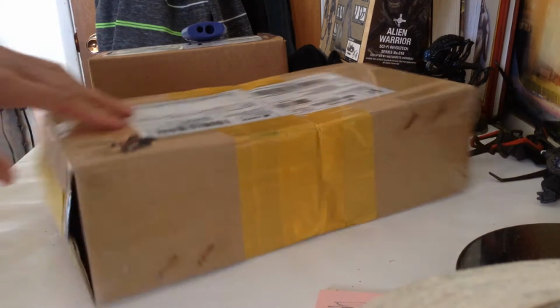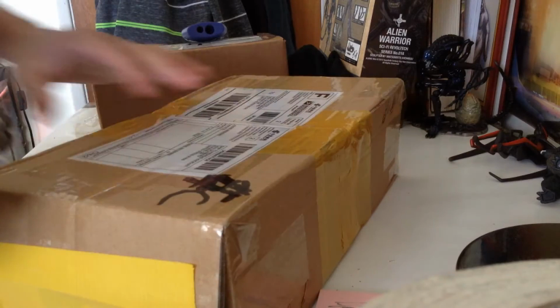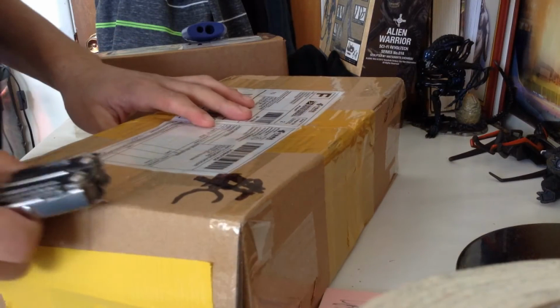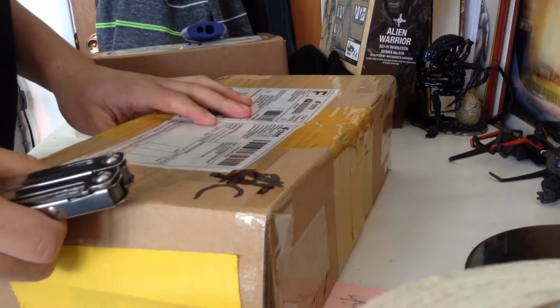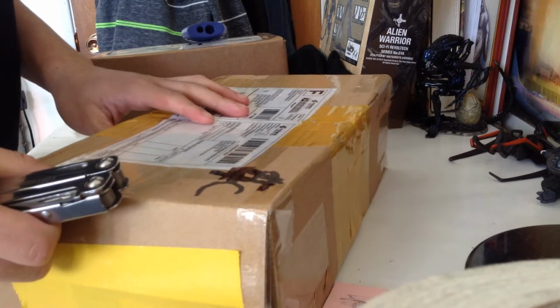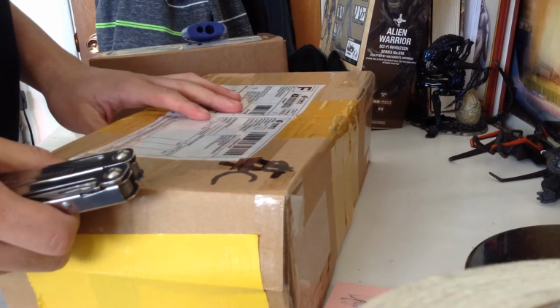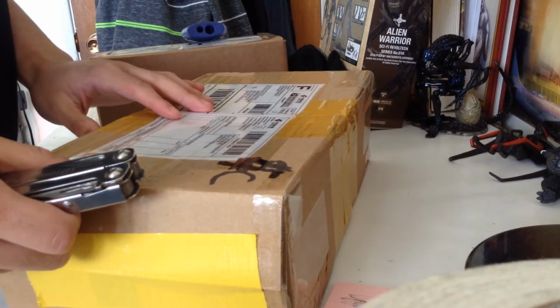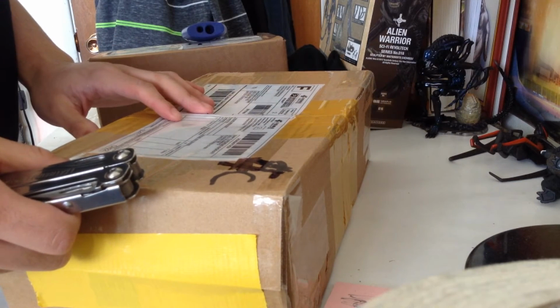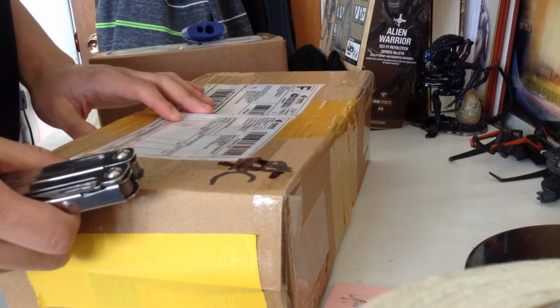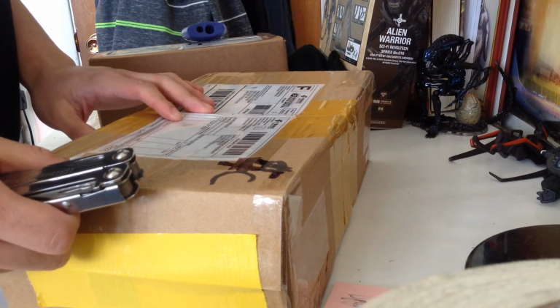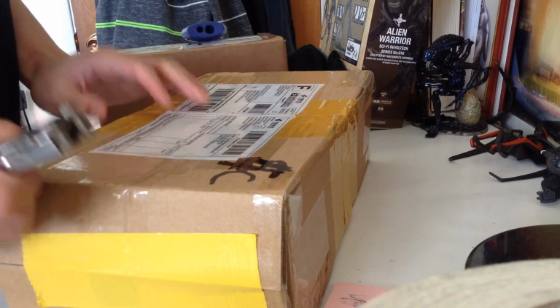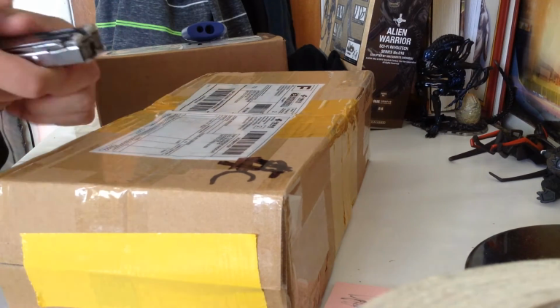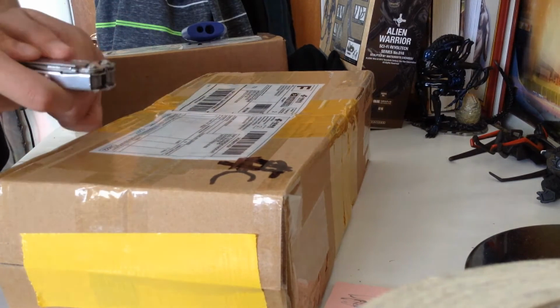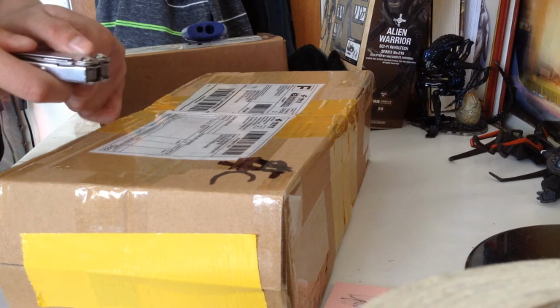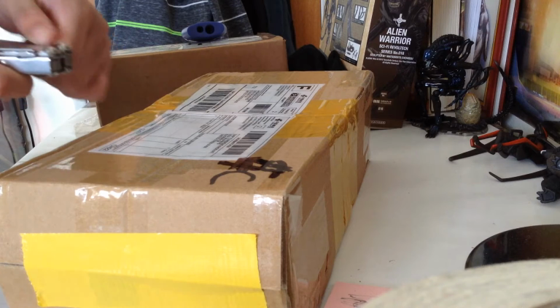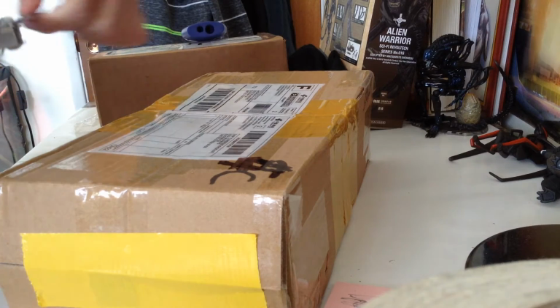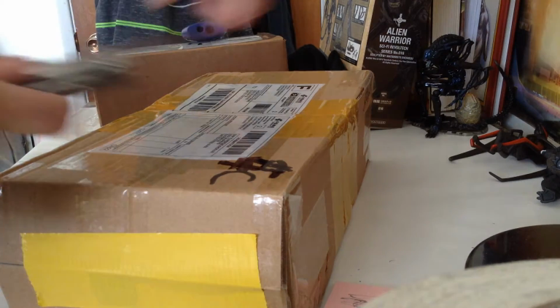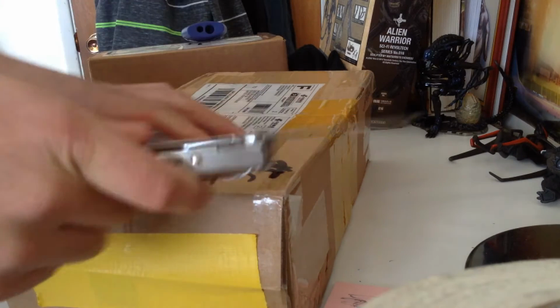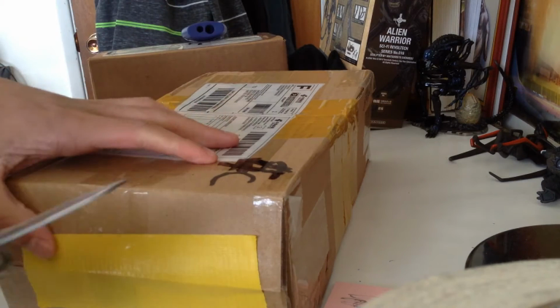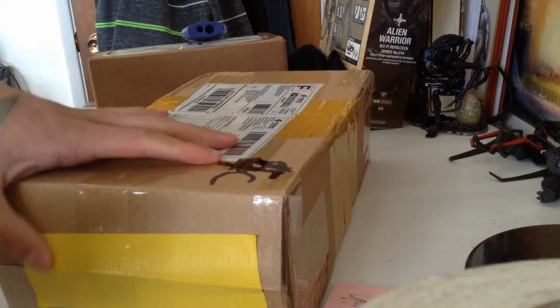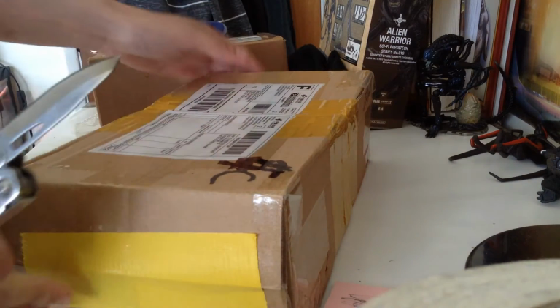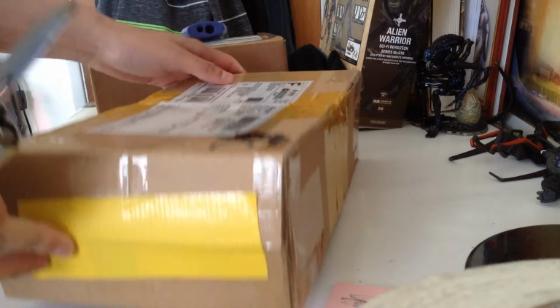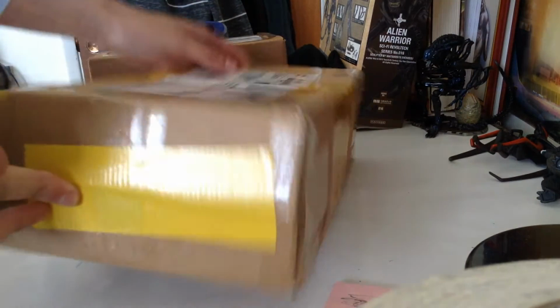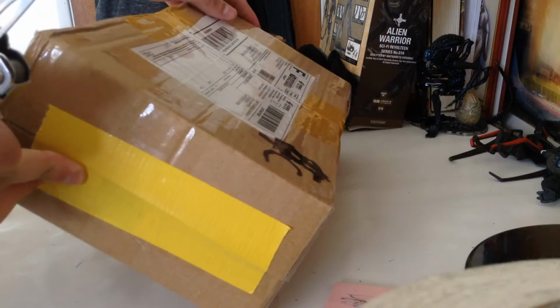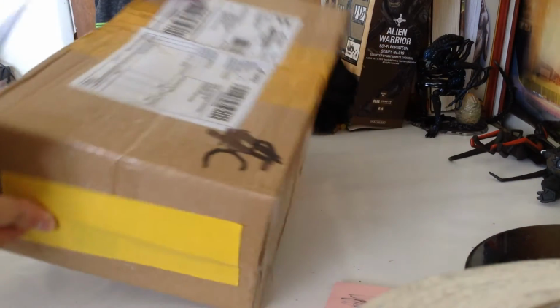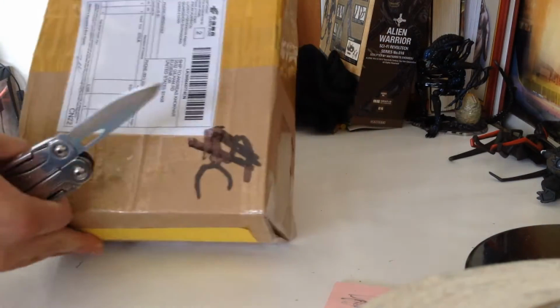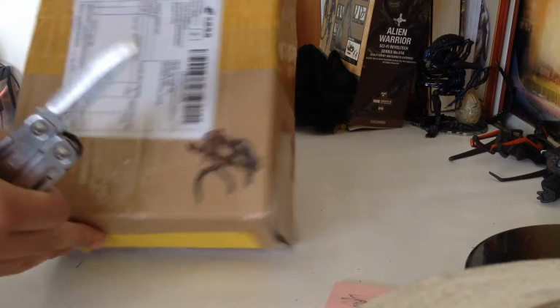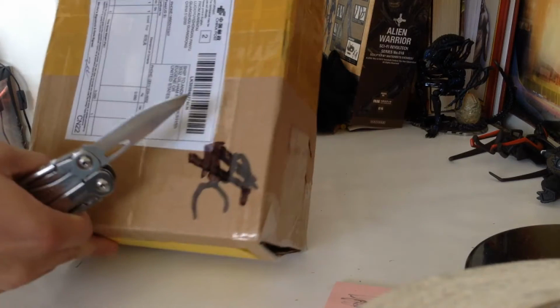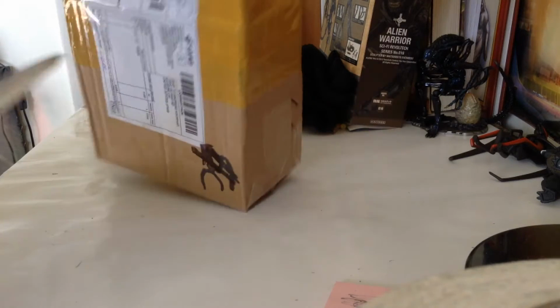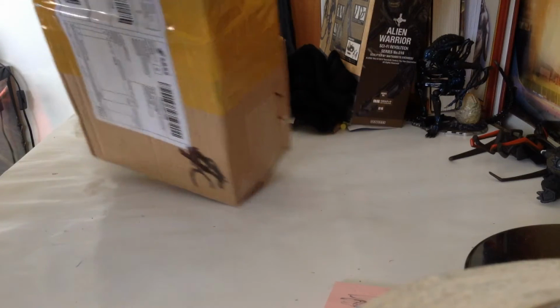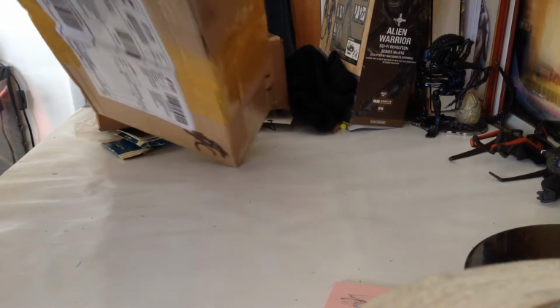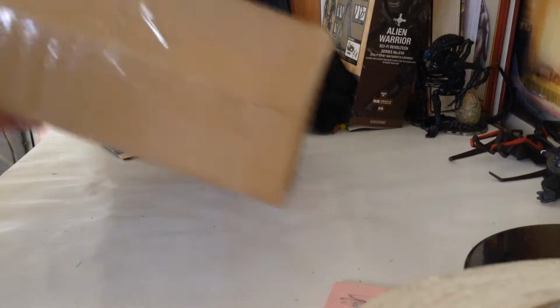This thing came all the way from Hong Kong. It's been like partially open, but I'll rip around.